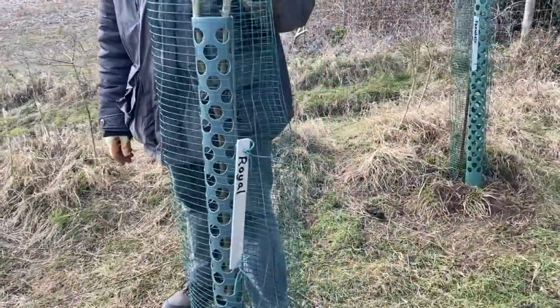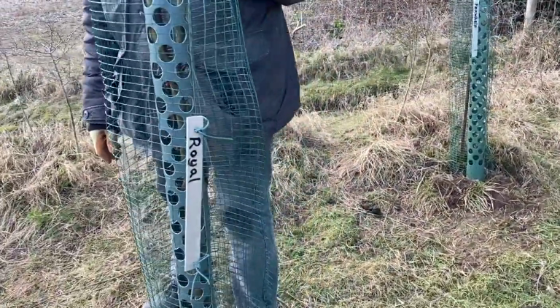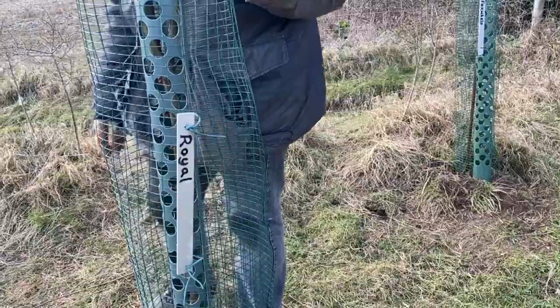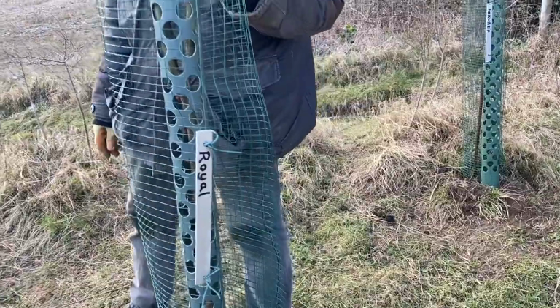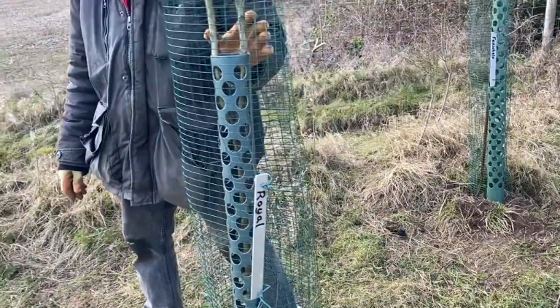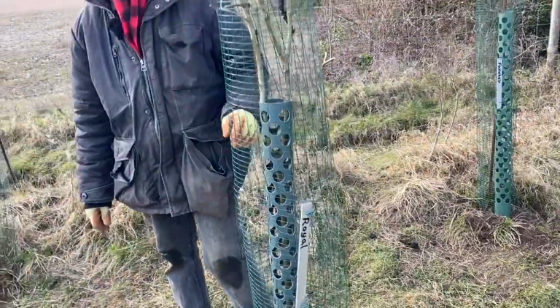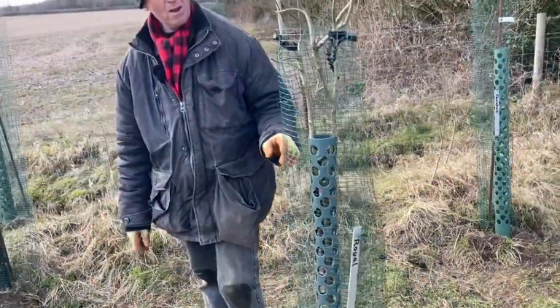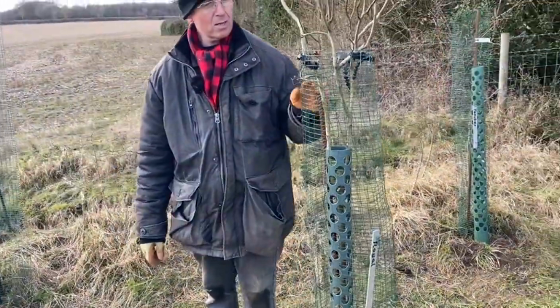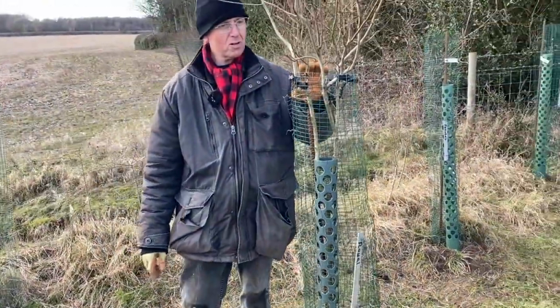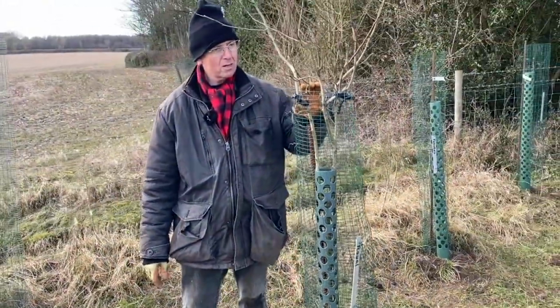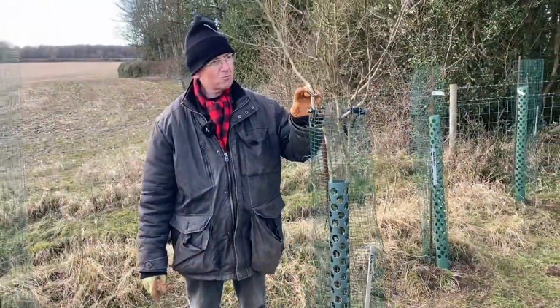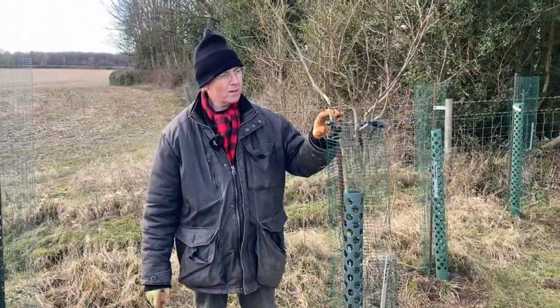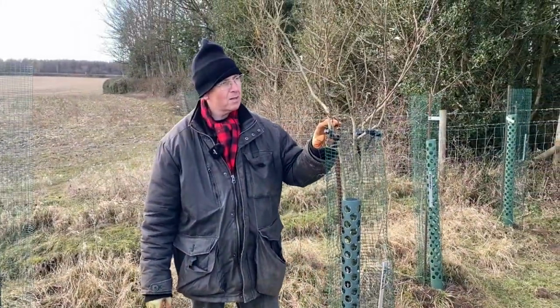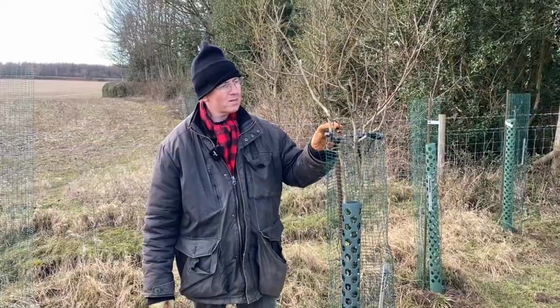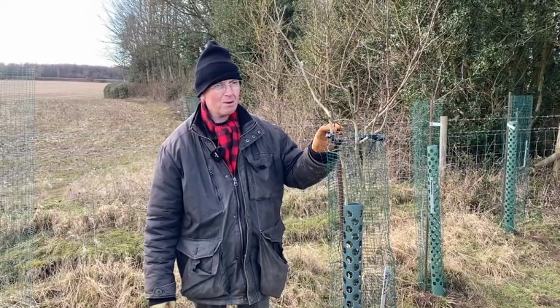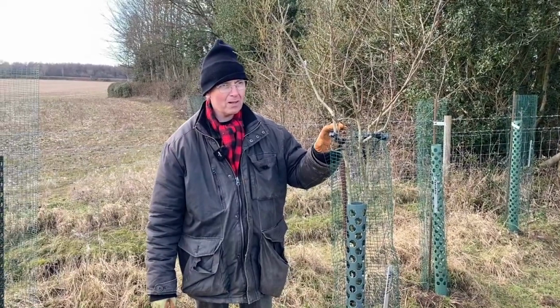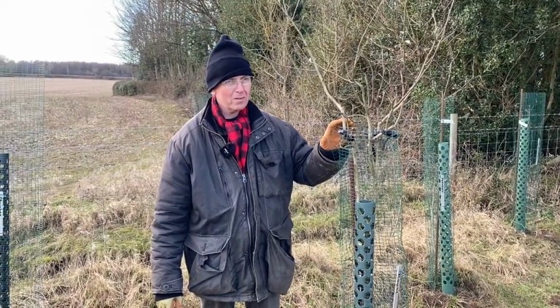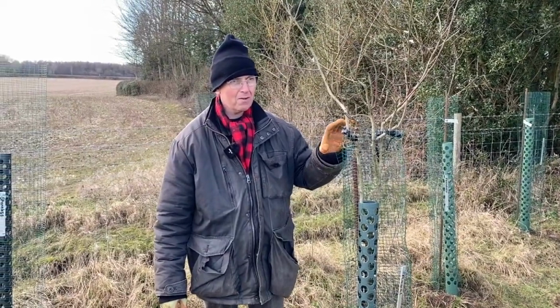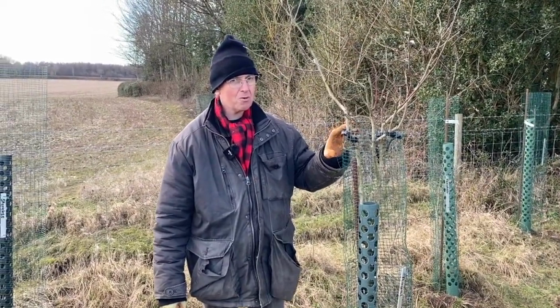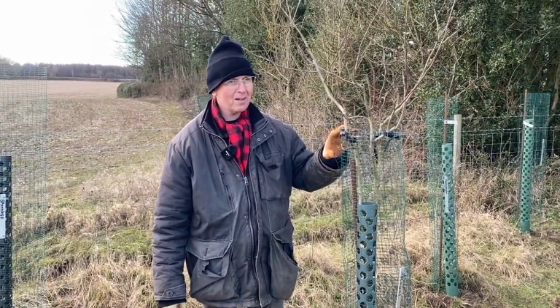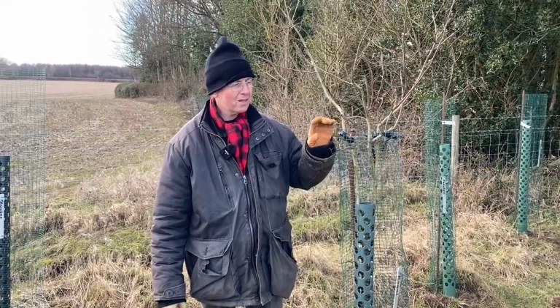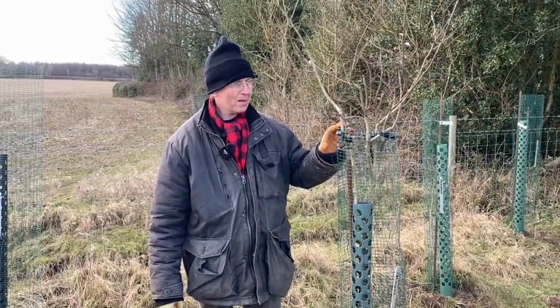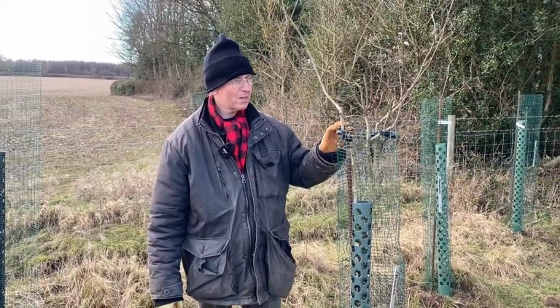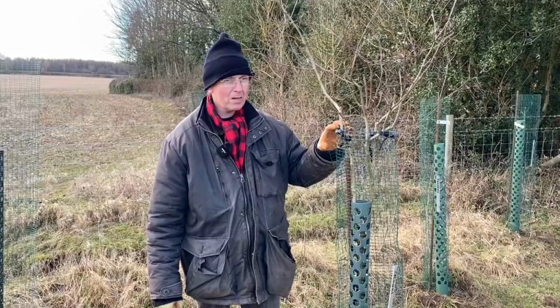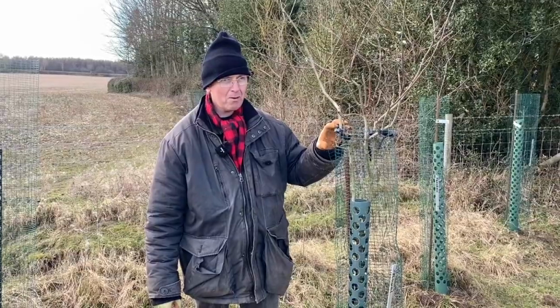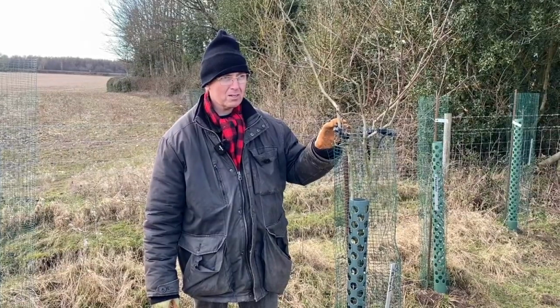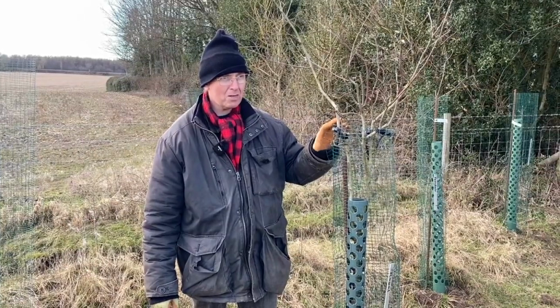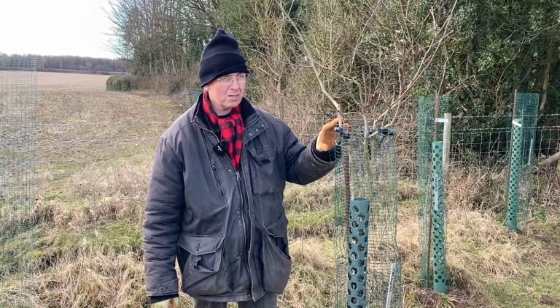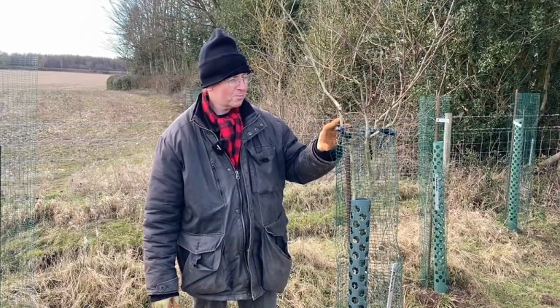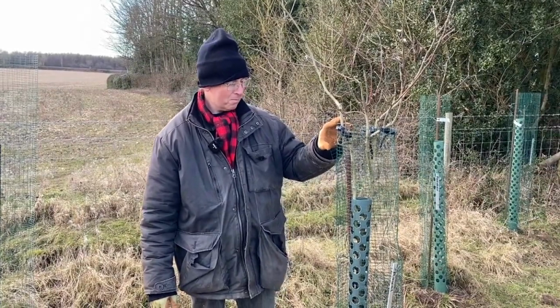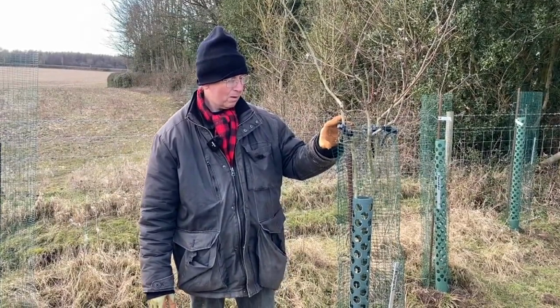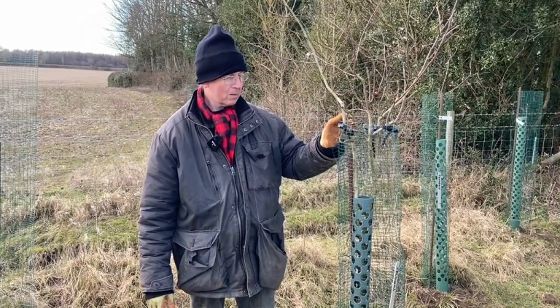Medlars go back thousands of years. They're very tough trees. This is Royal Medlar, and what's nice about Royal Medlar is it's a very old medlar. It goes back to the medieval period, certainly mentioned in Elizabethan times.